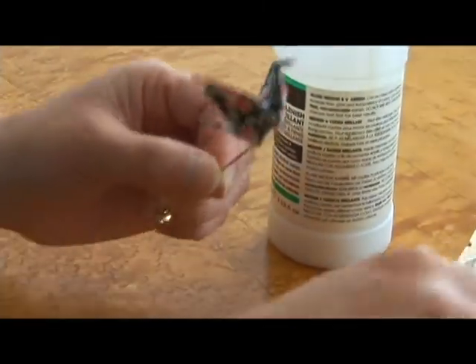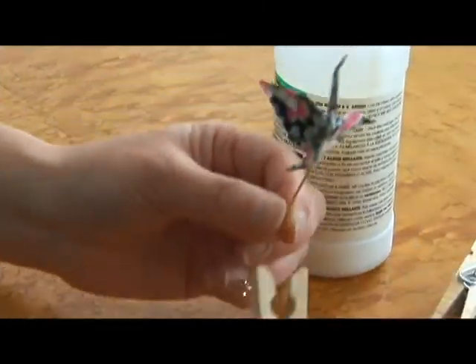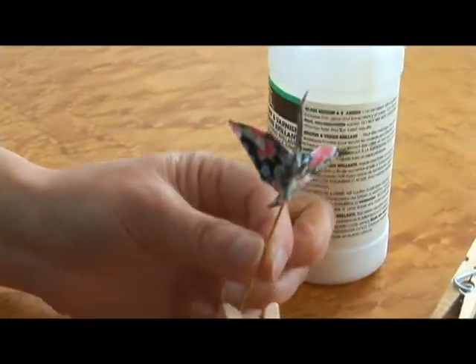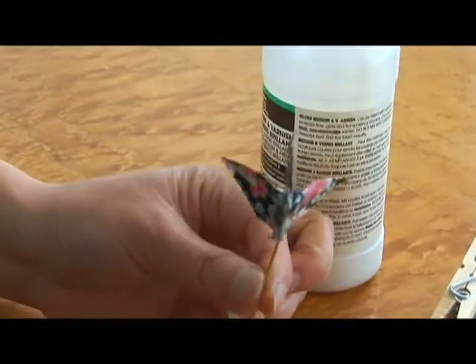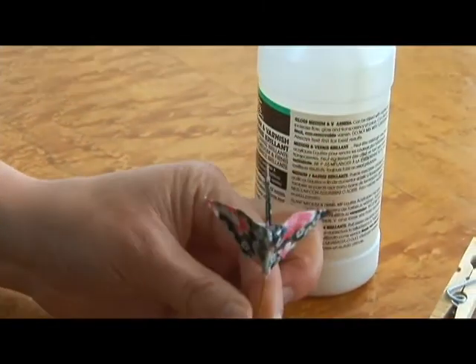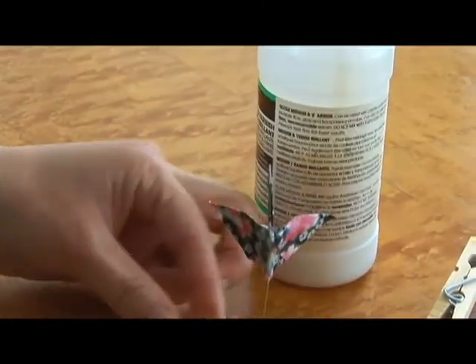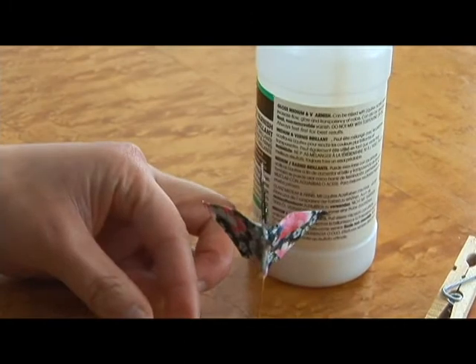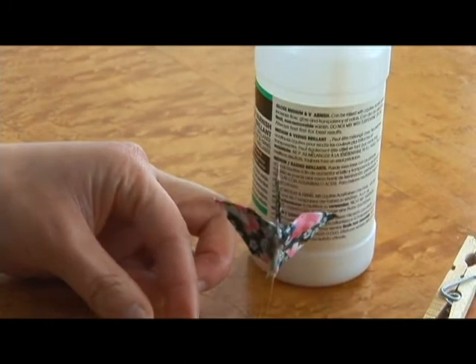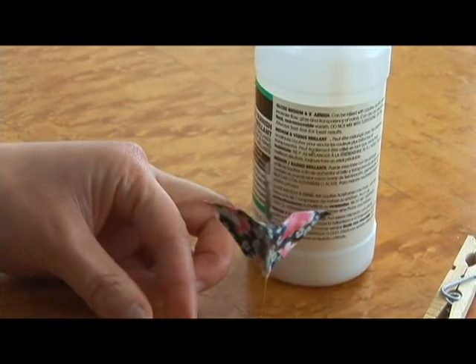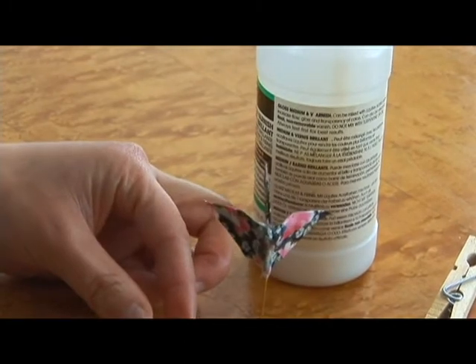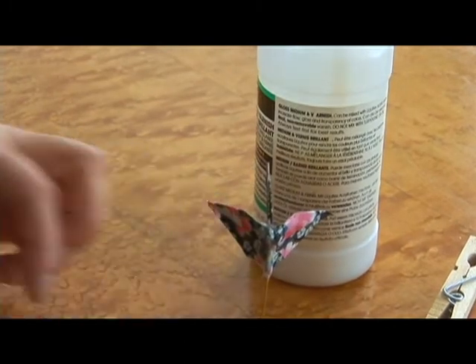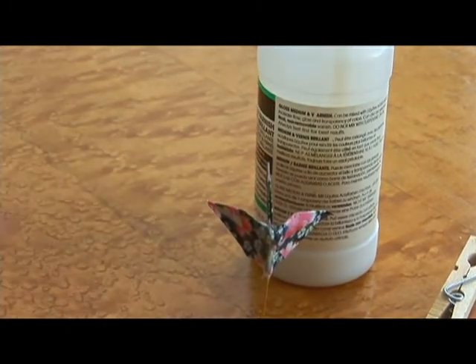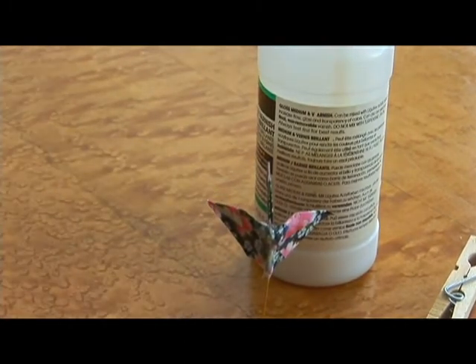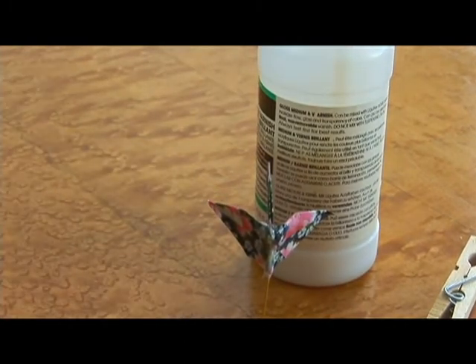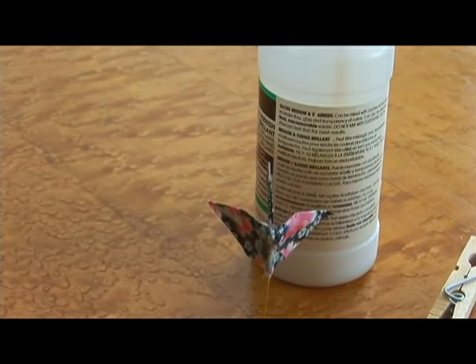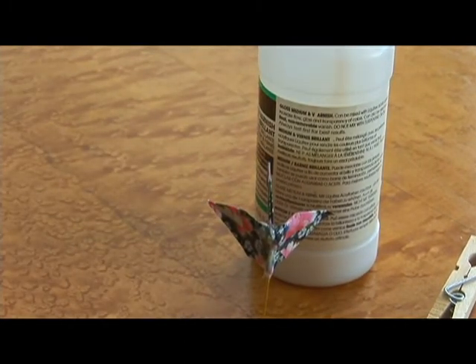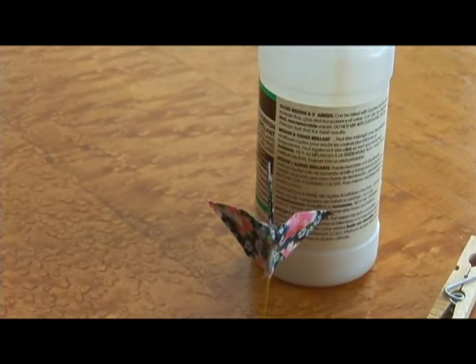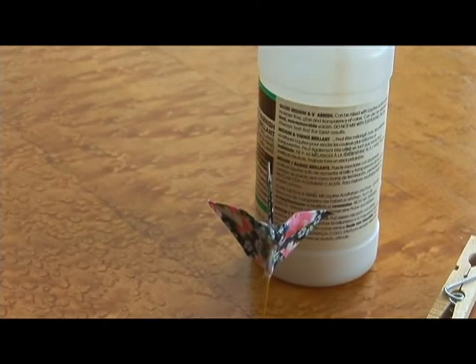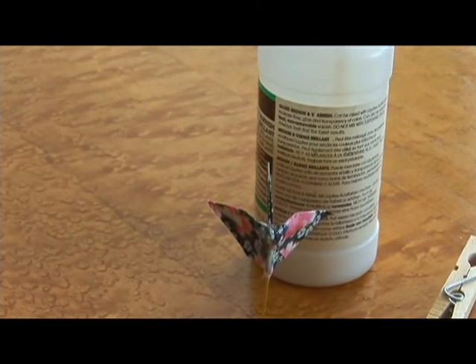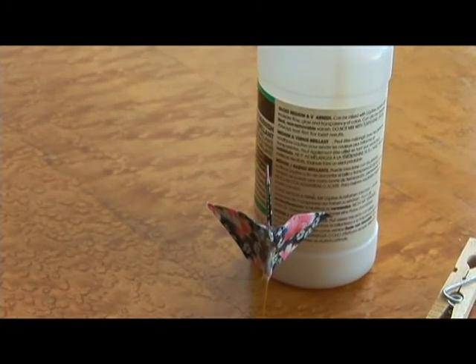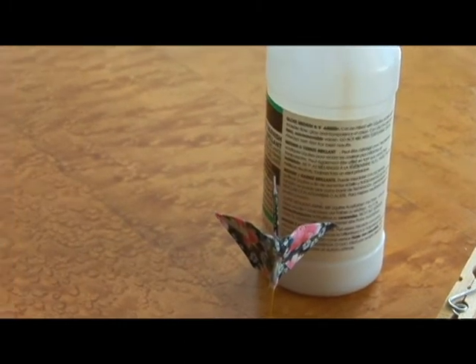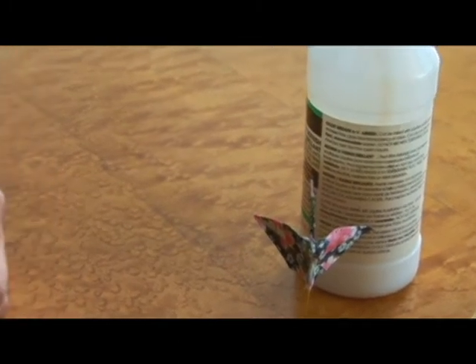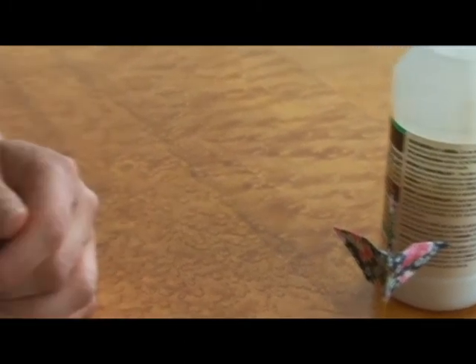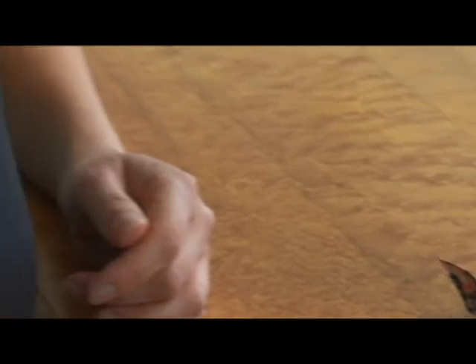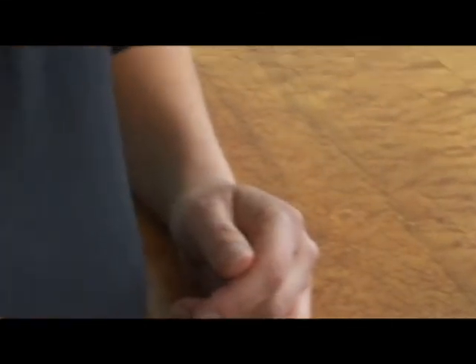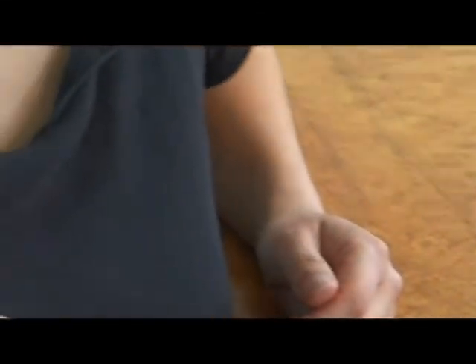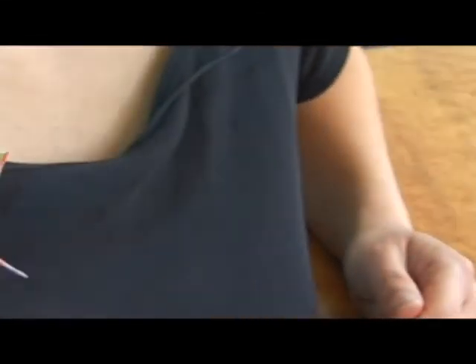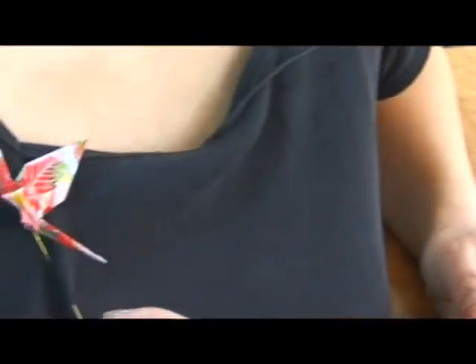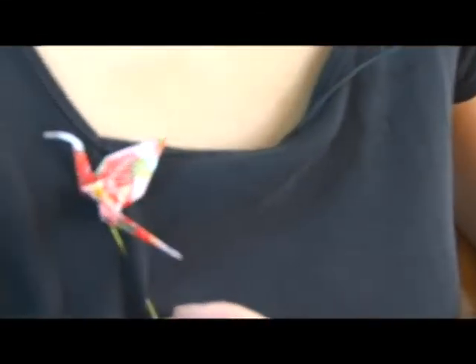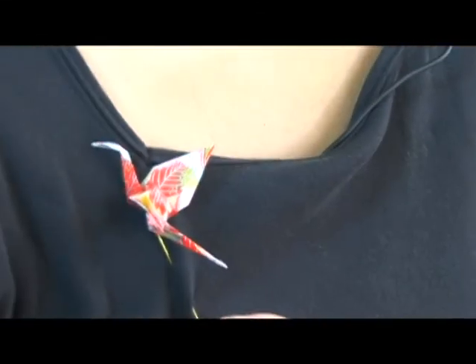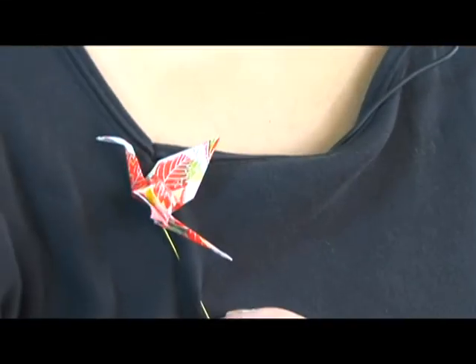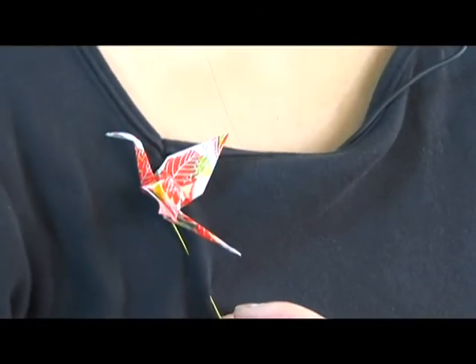Let it dry overnight and once it's dry you have your crane pin.